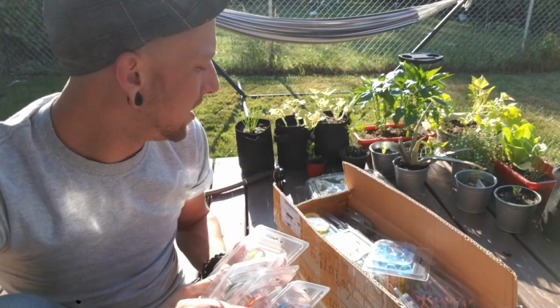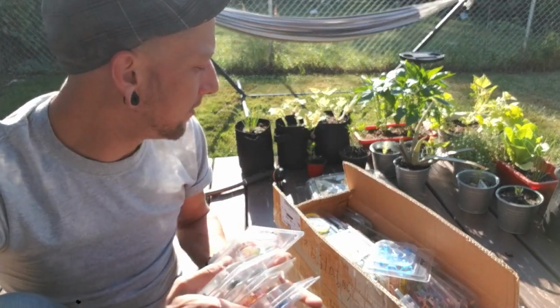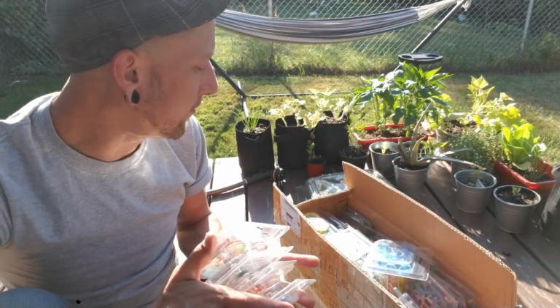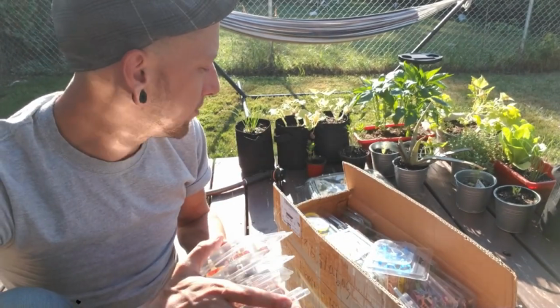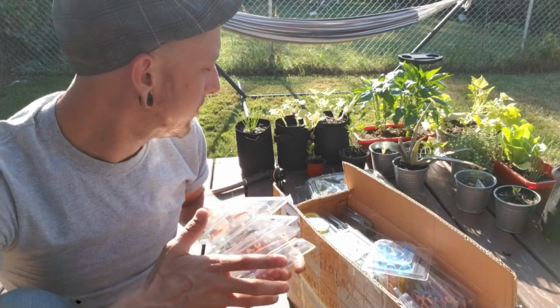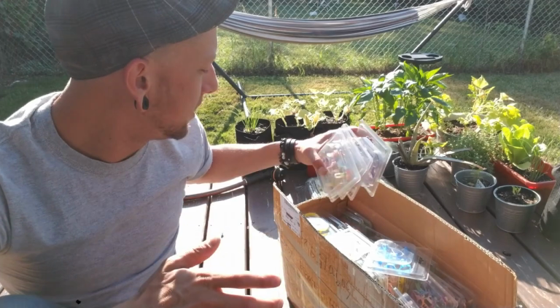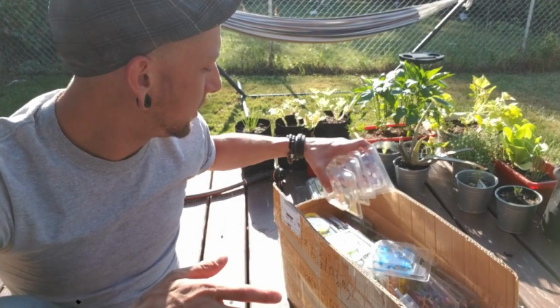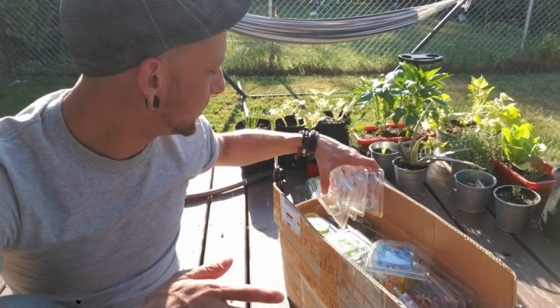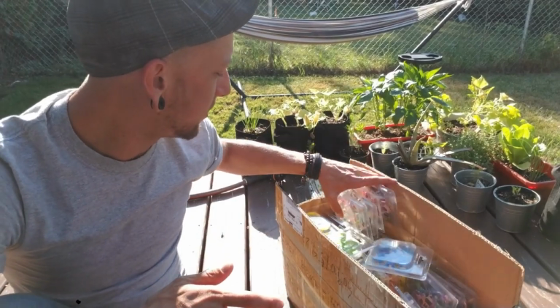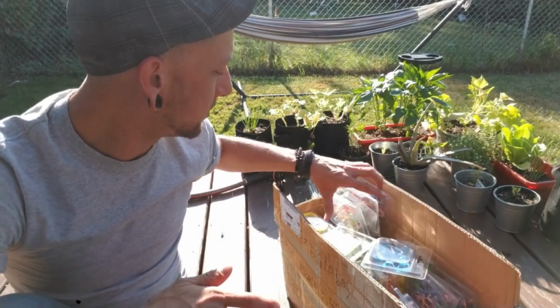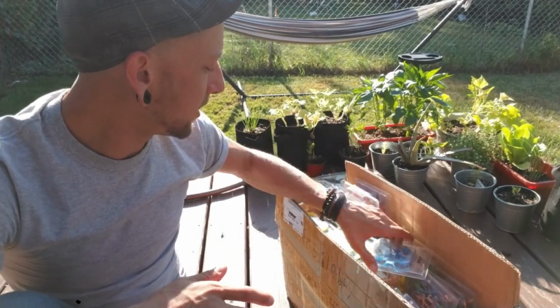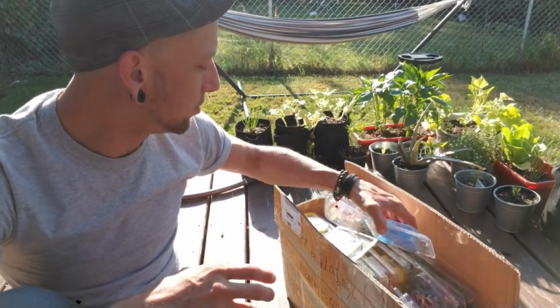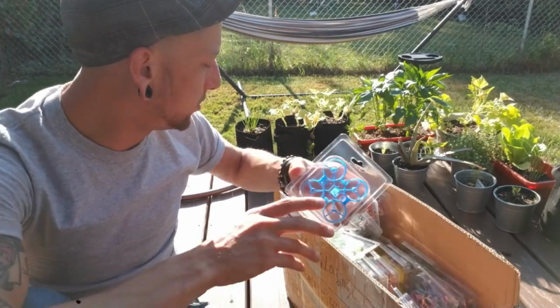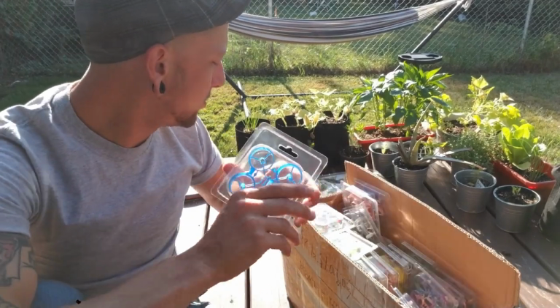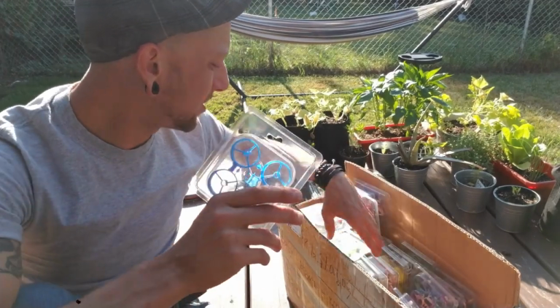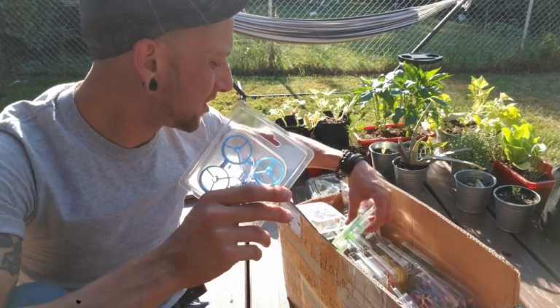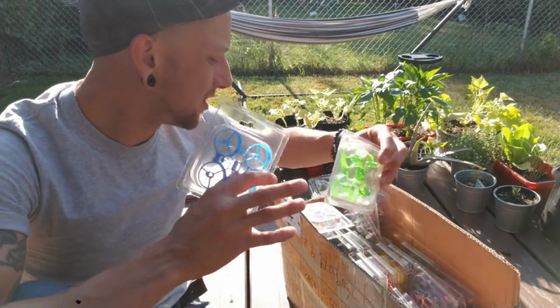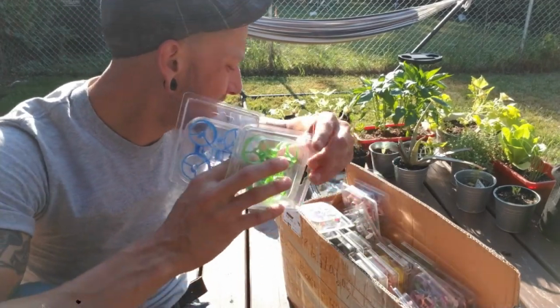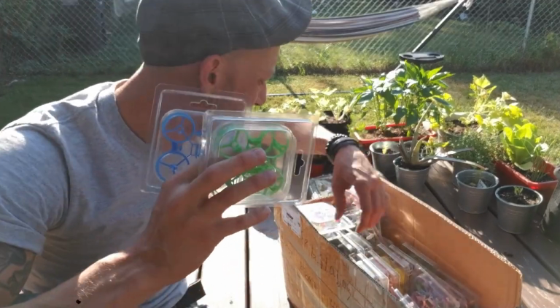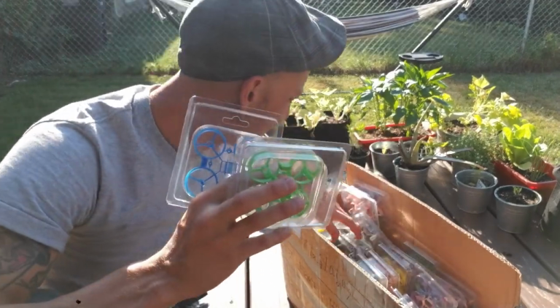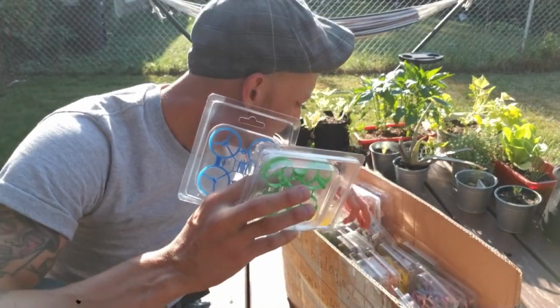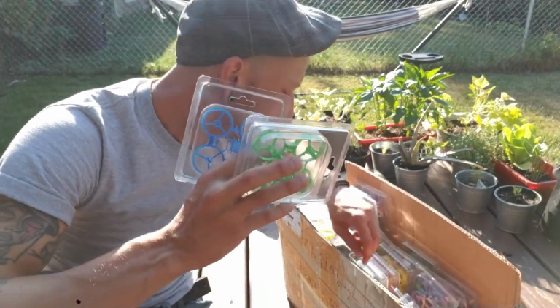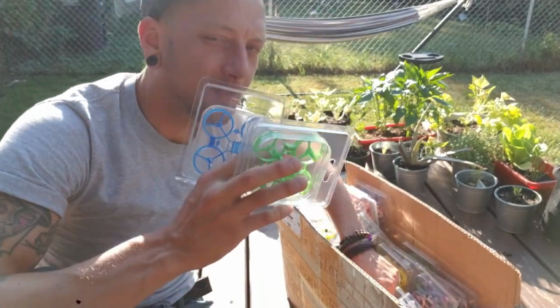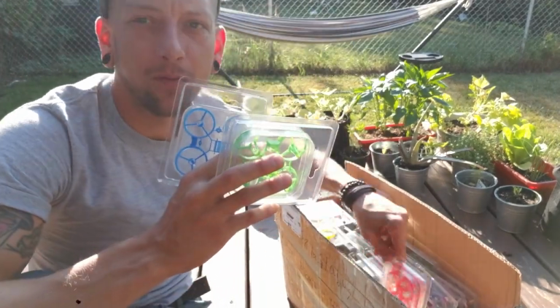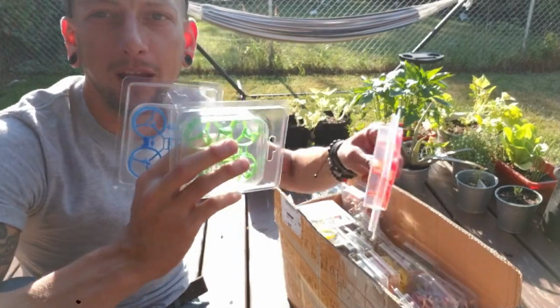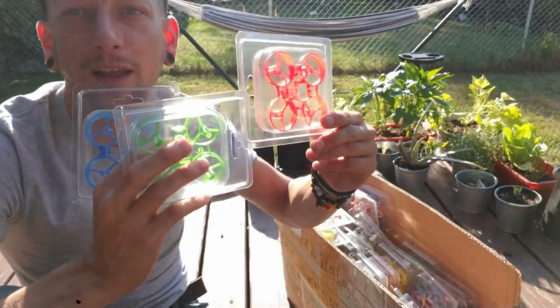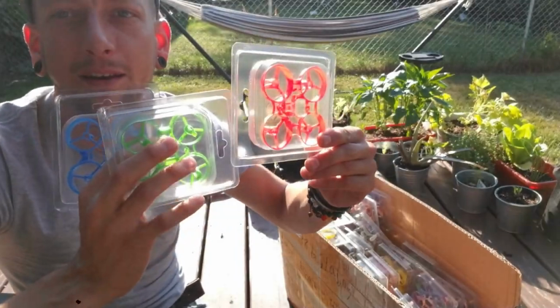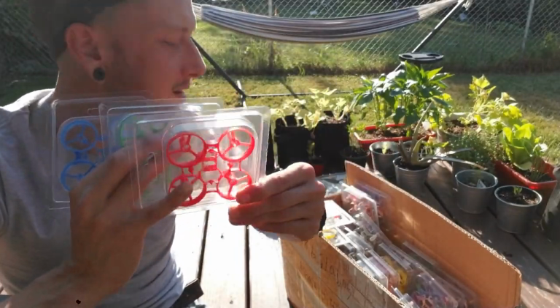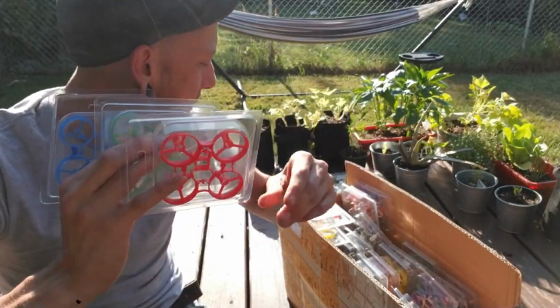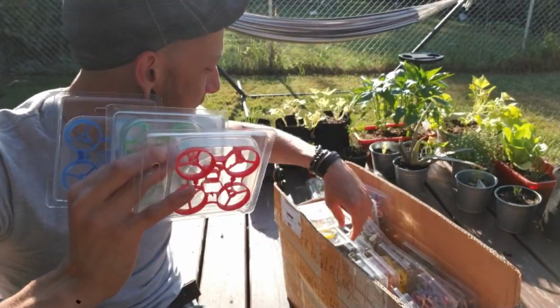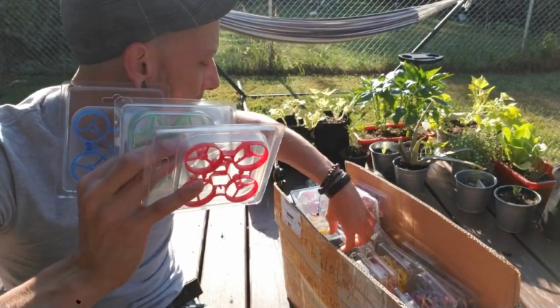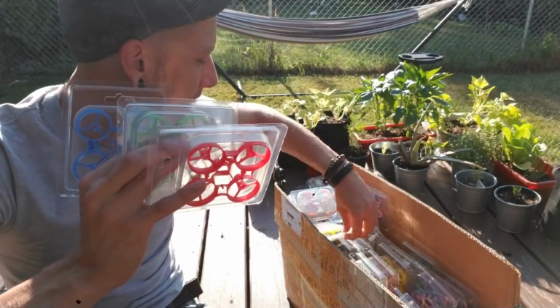I'll have them available, and like I said, all the colors — I've got the blue, I've got the green, I've got red, I've got yellow.